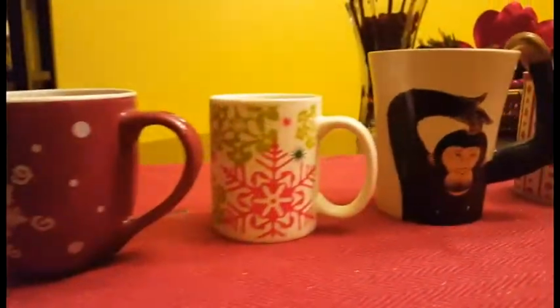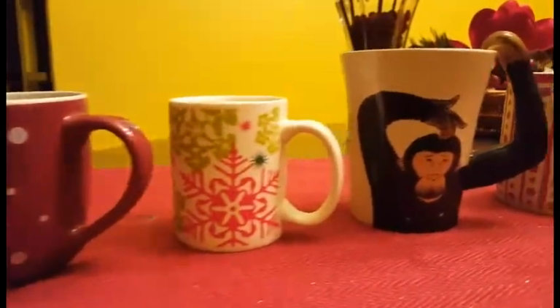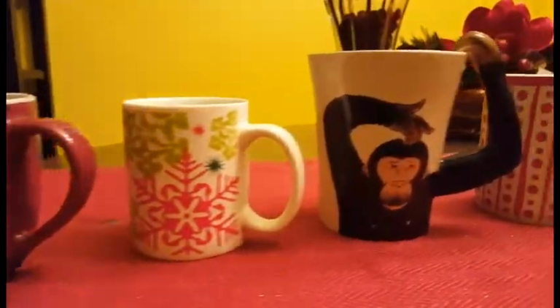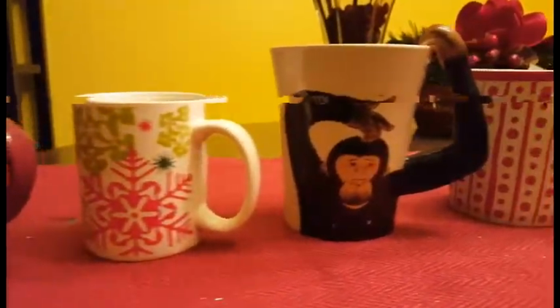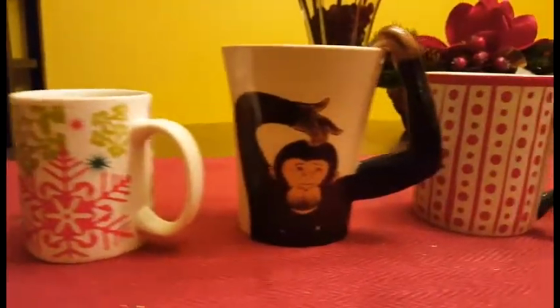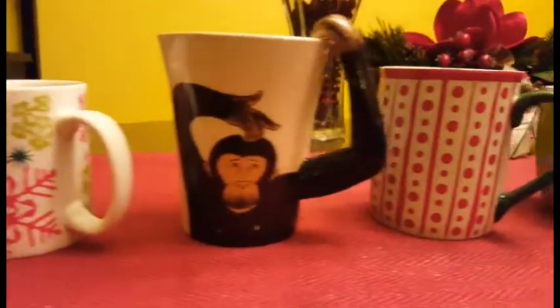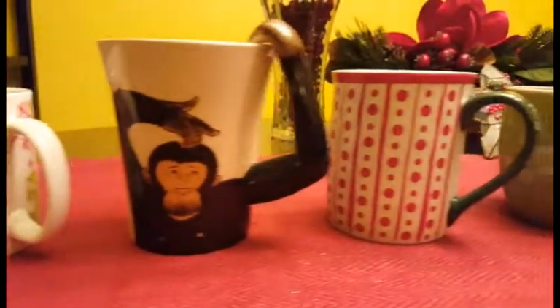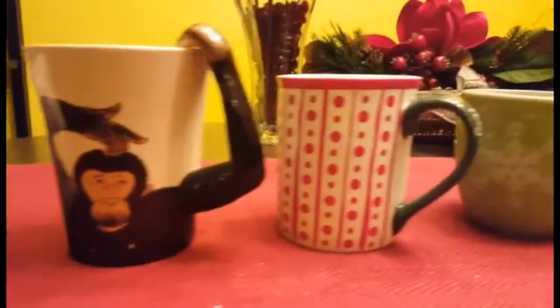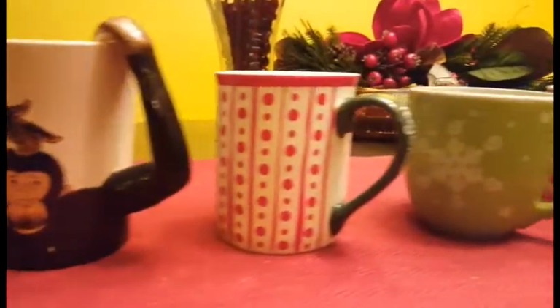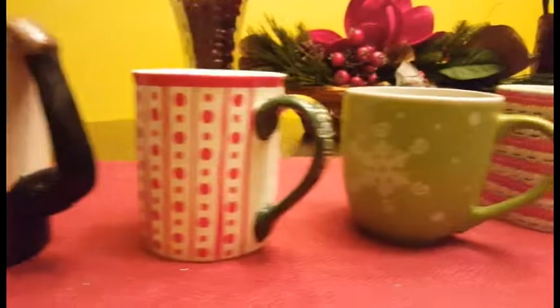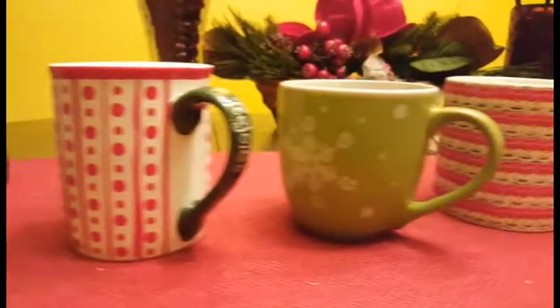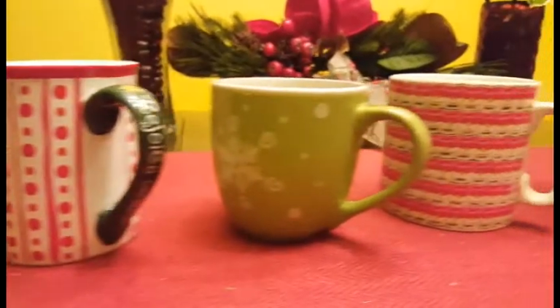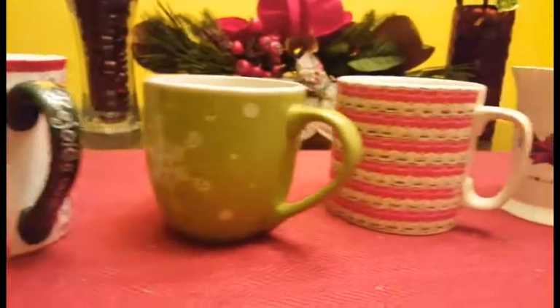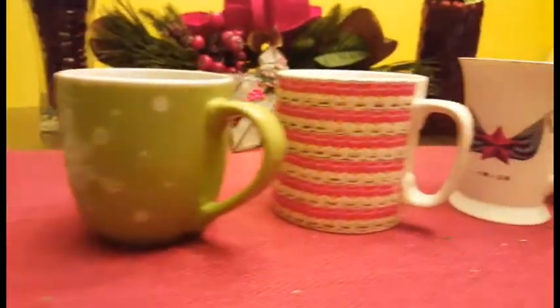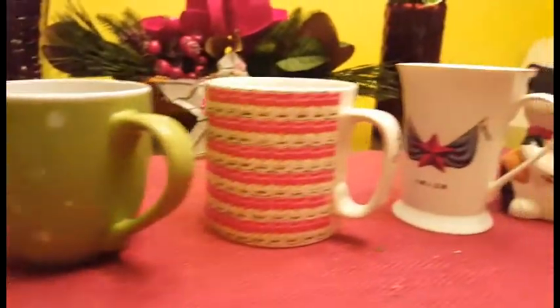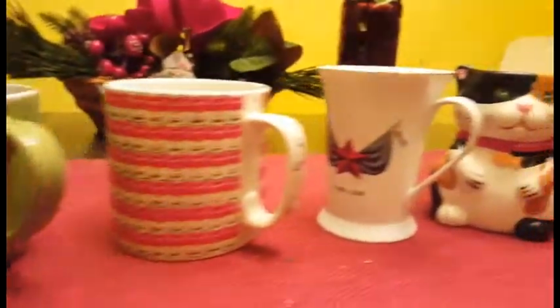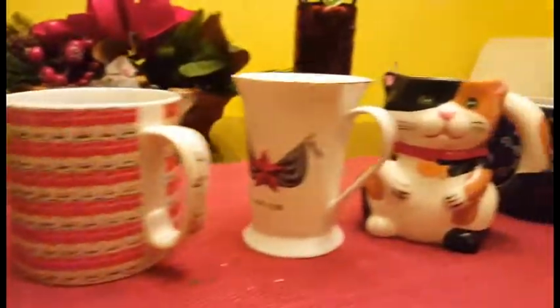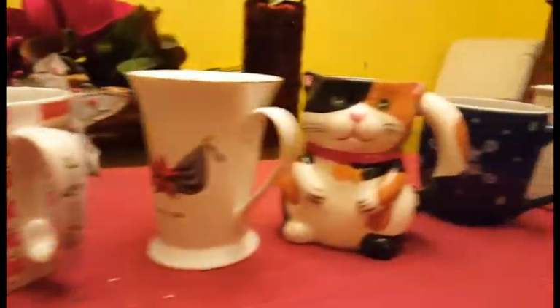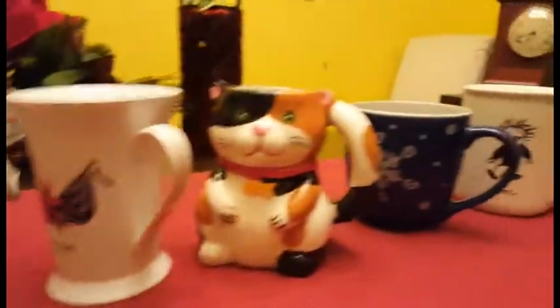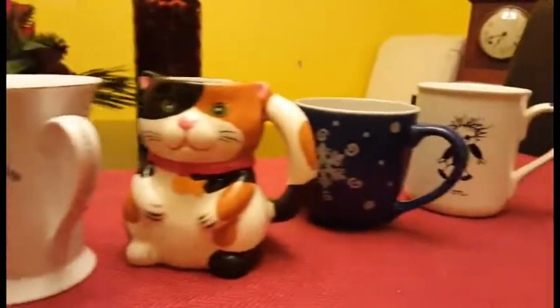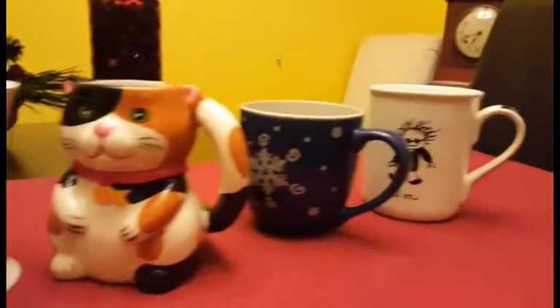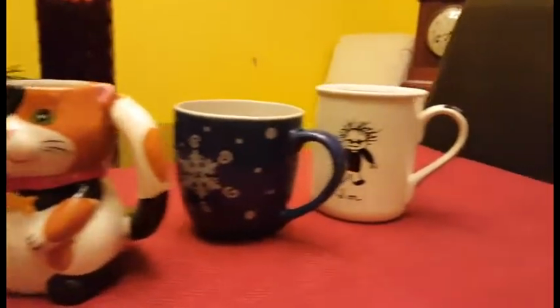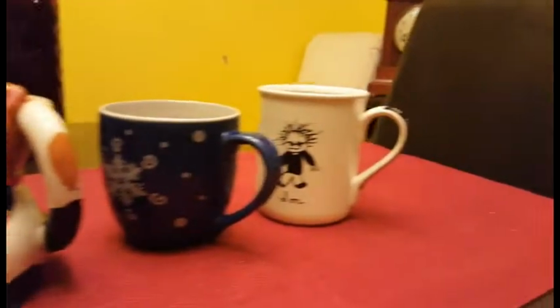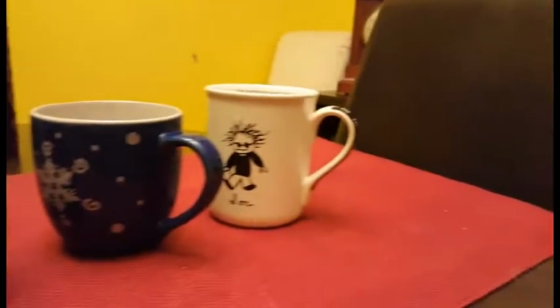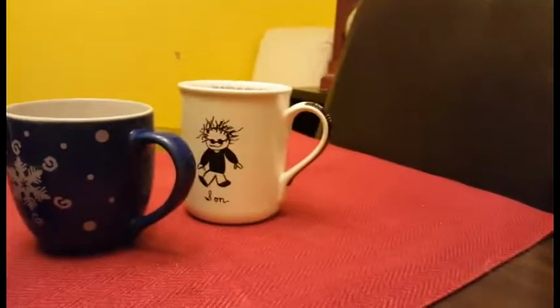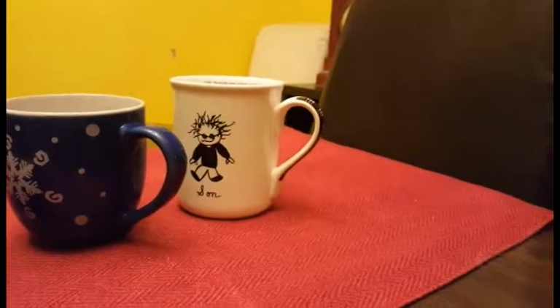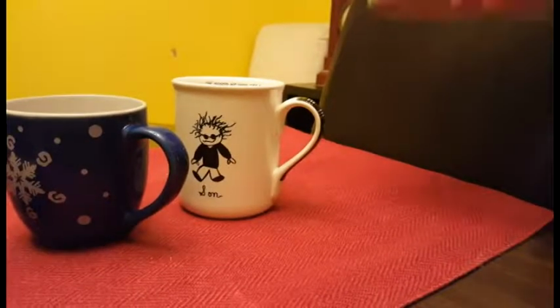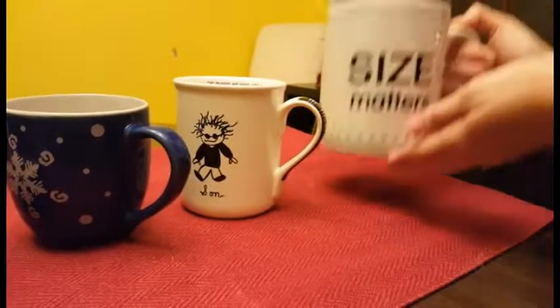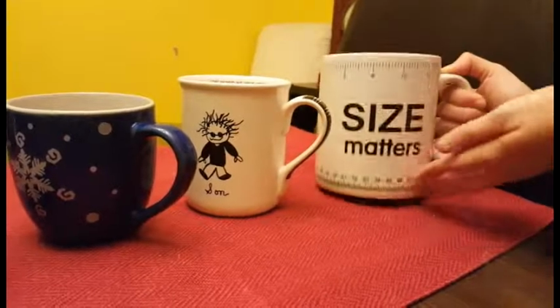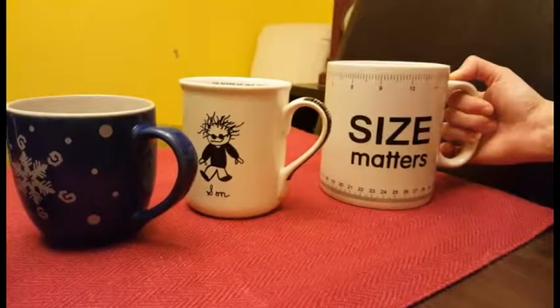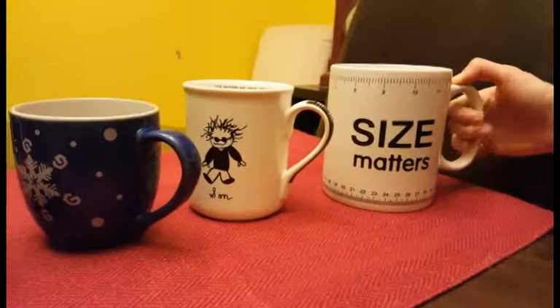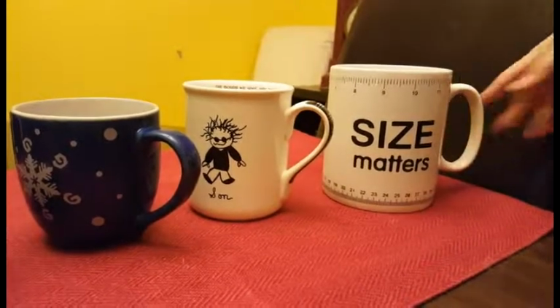Countless office Christmas parties, dirty Santas, and relatives who just don't know what to get you other than a cocoa set — most of us have a sizable collection of holiday themed Christmas mugs.